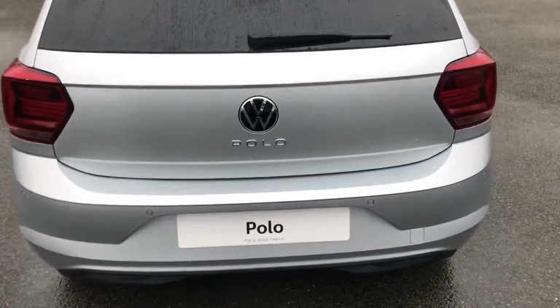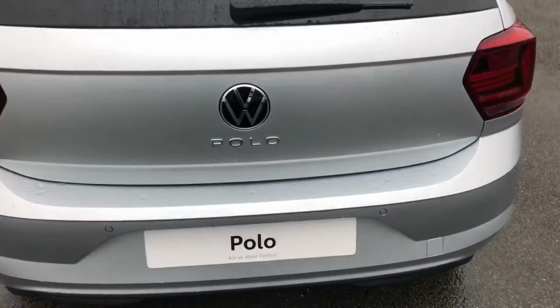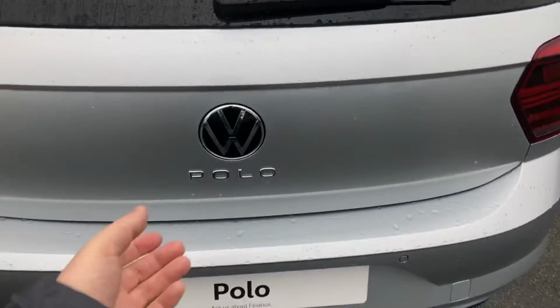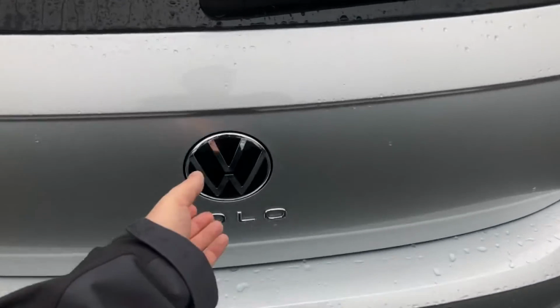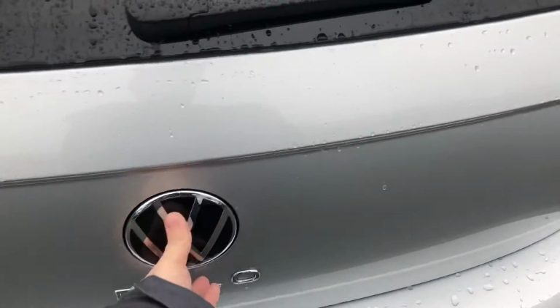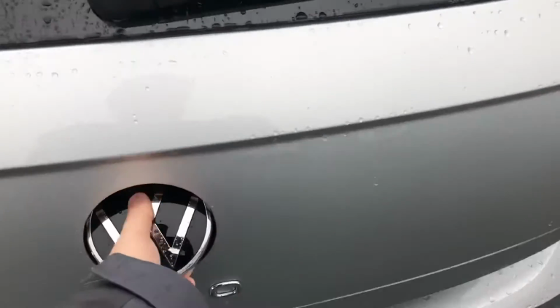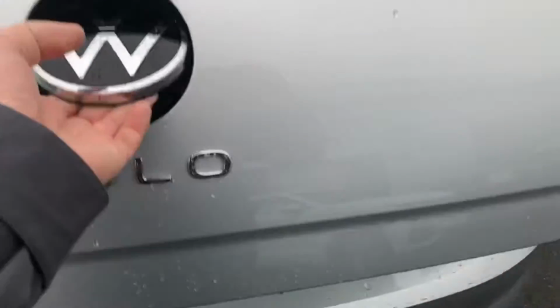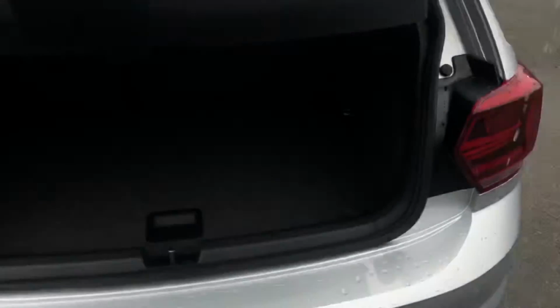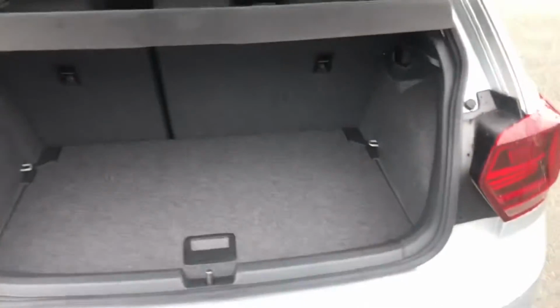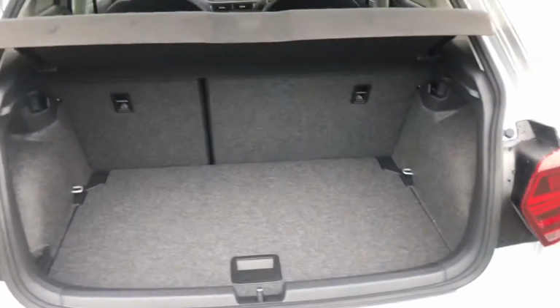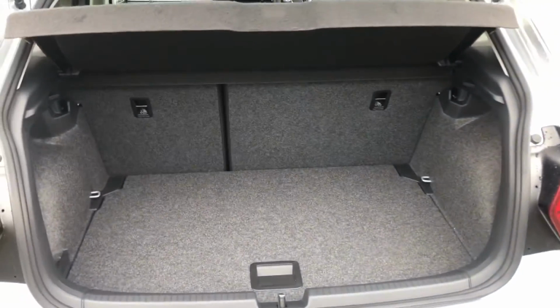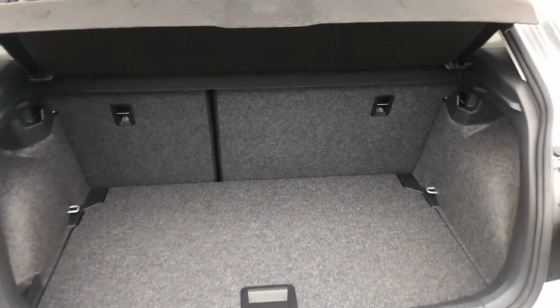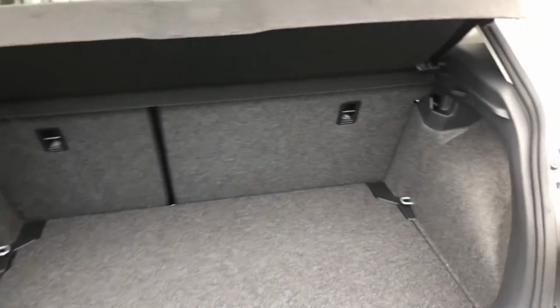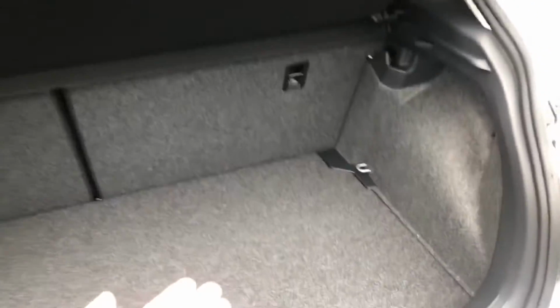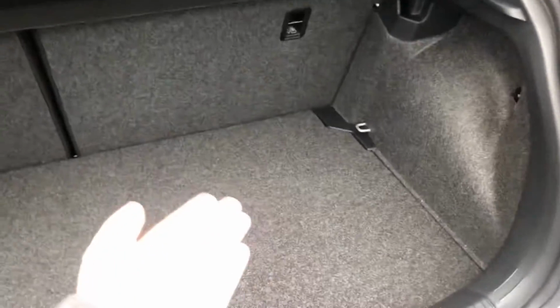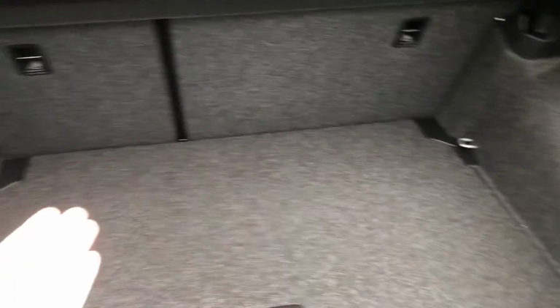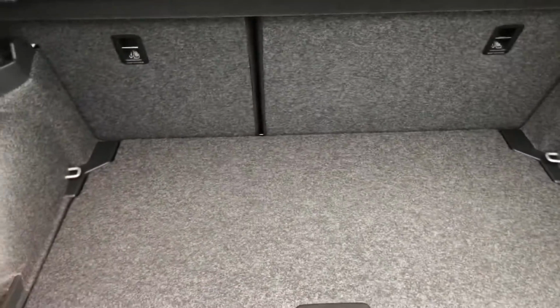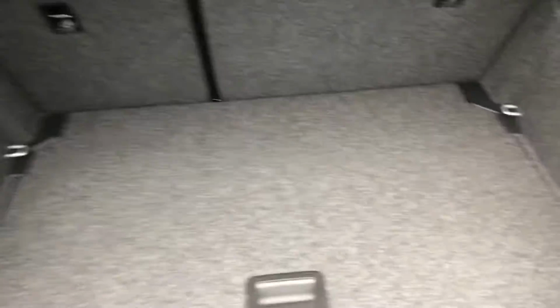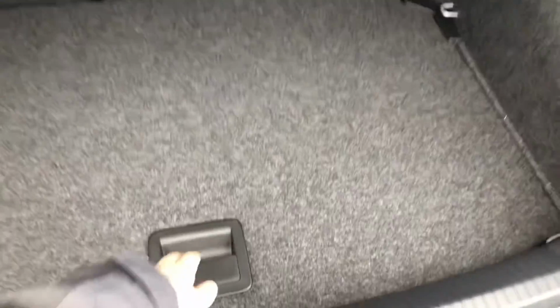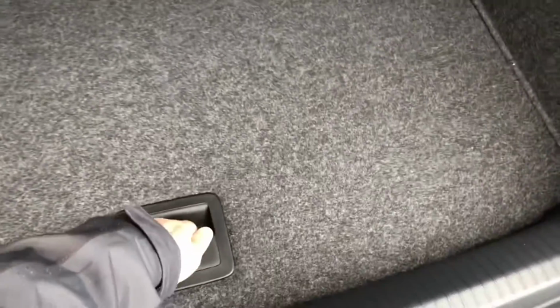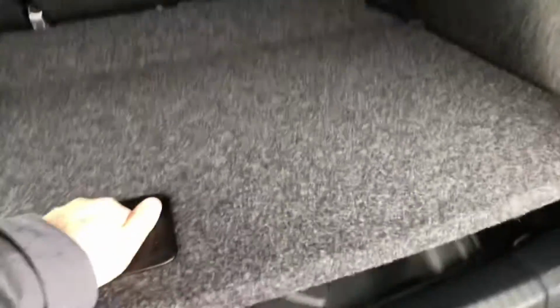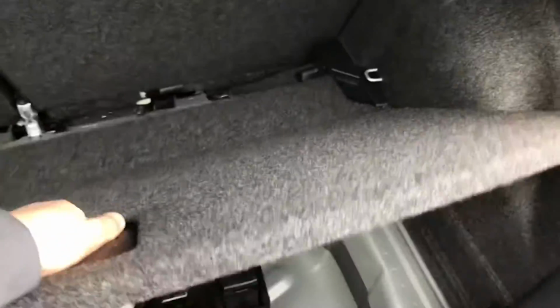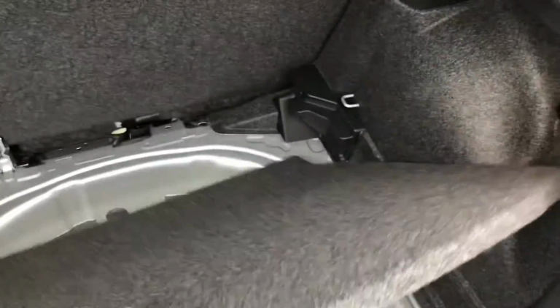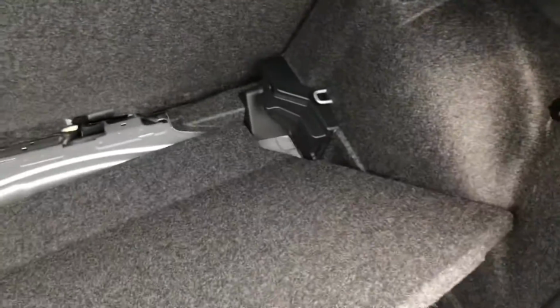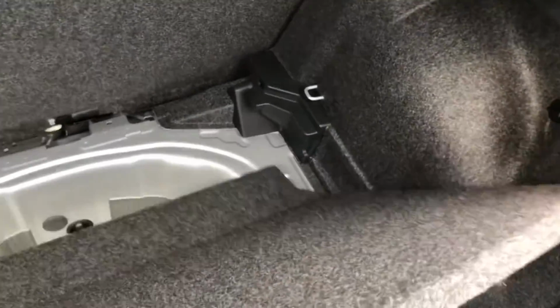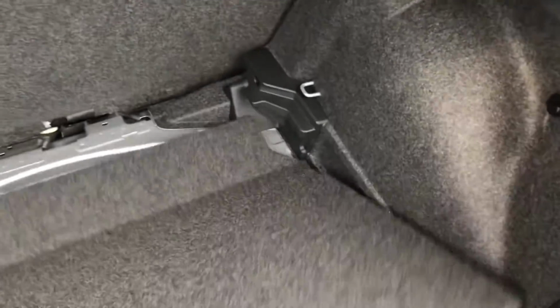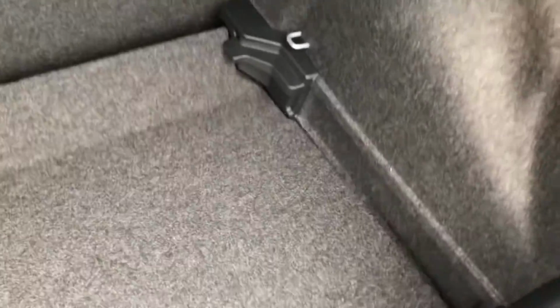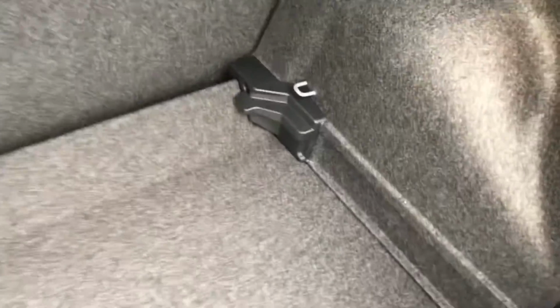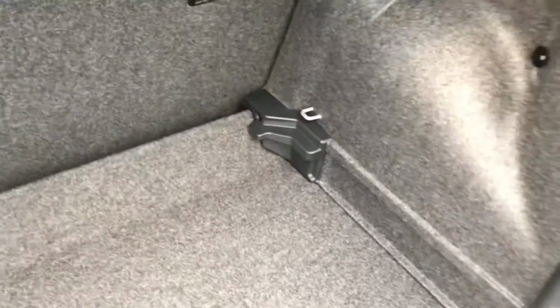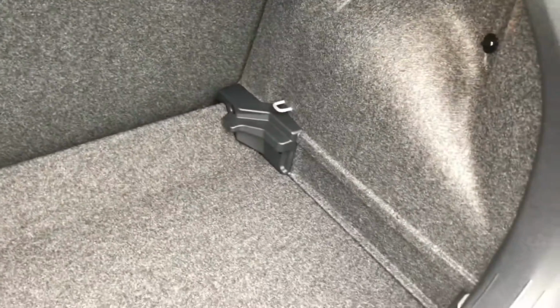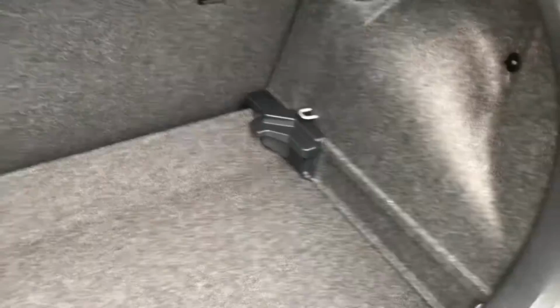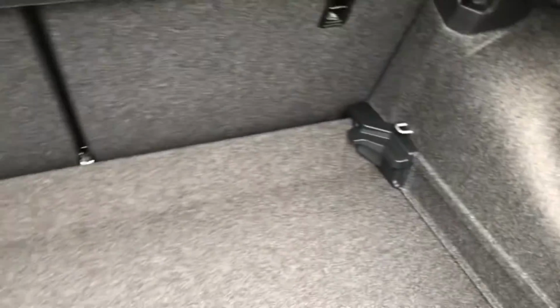The Volkswagen Polo is a comfortable five-seater and also comes with a large-sized boot space, capable of fitting up to two large suitcases. However, more space can be created by folding the seats in a 60/40 configuration. There's also a variable boot floor and parcel shelf available to create that little bit more space at the back.